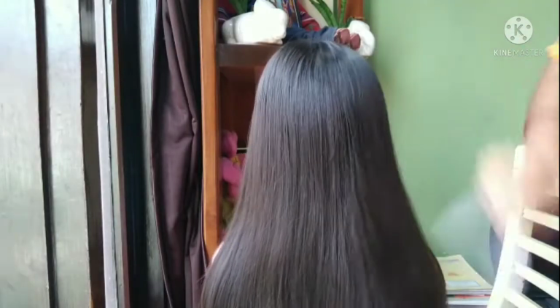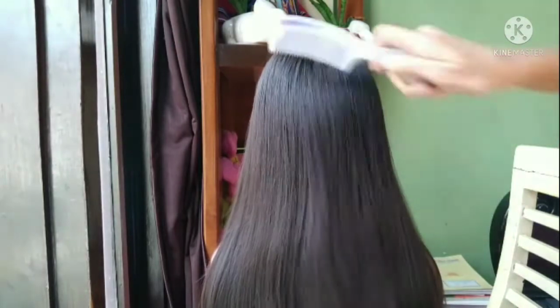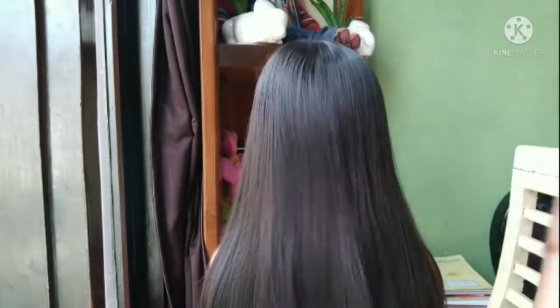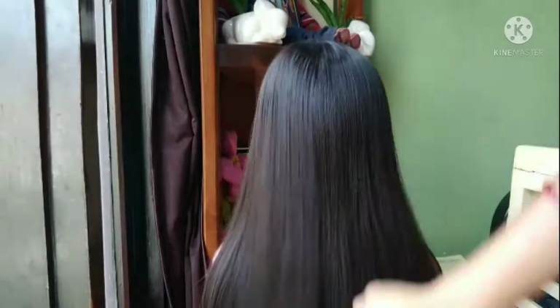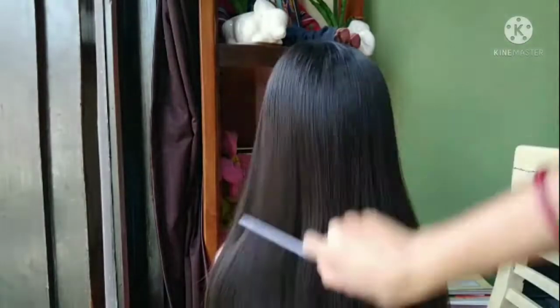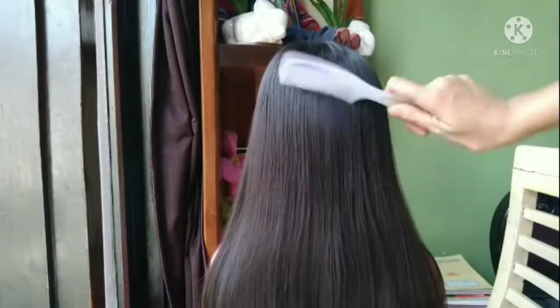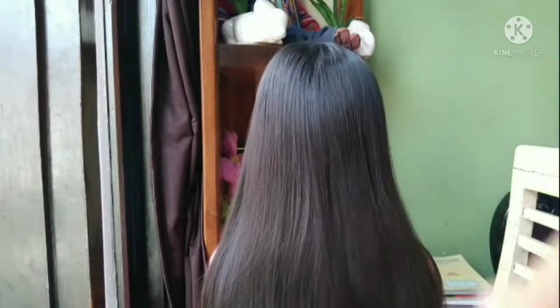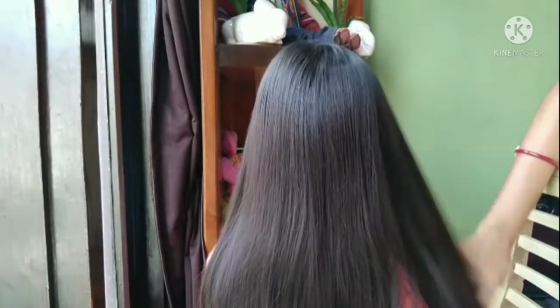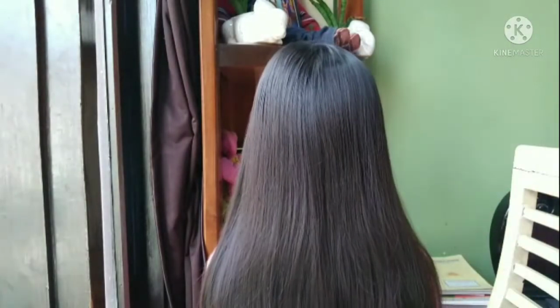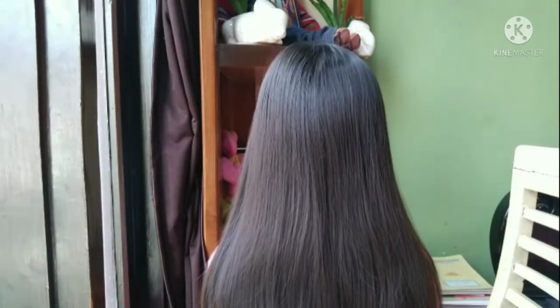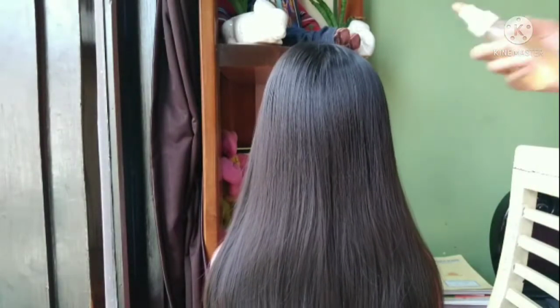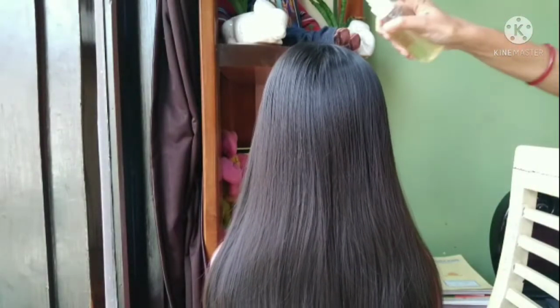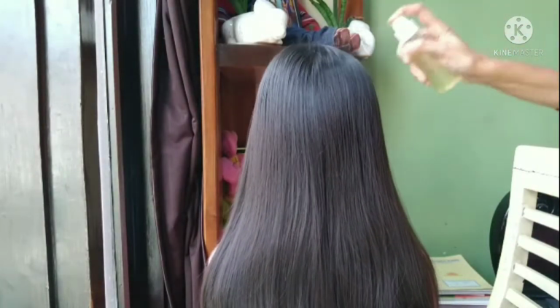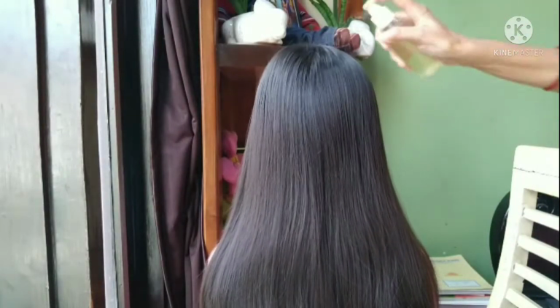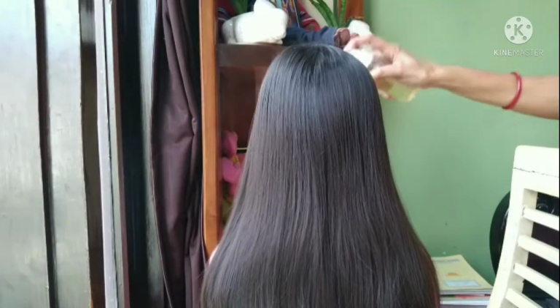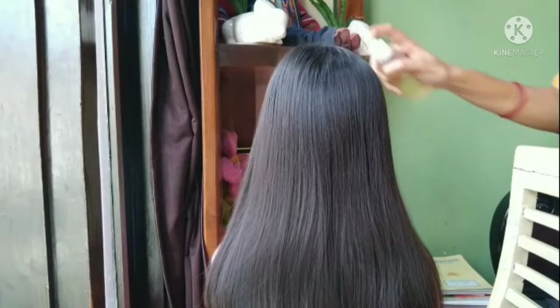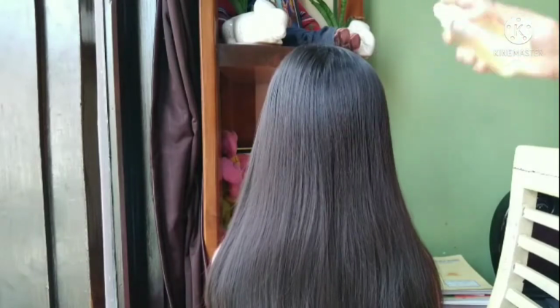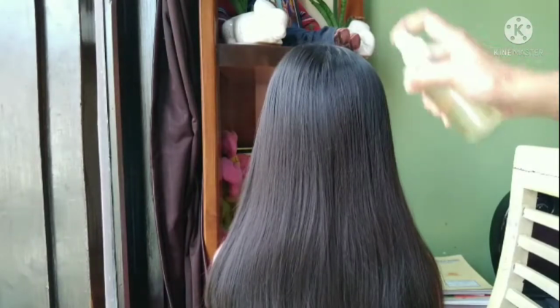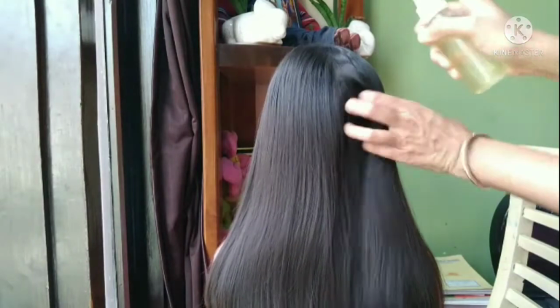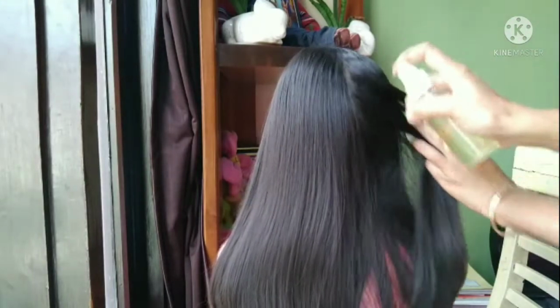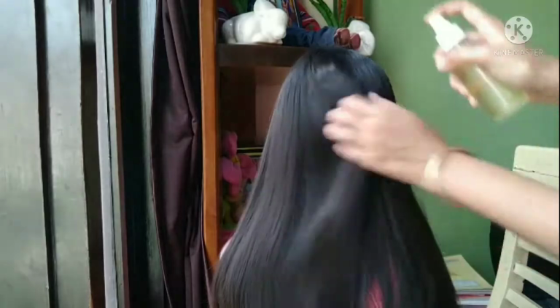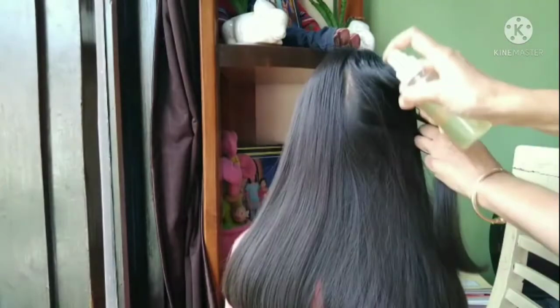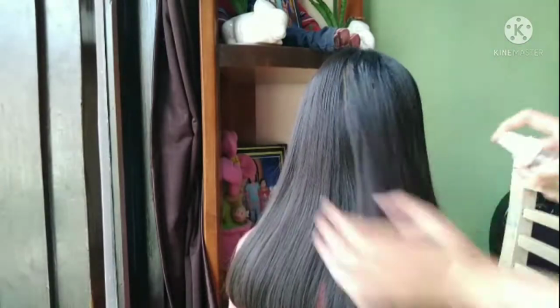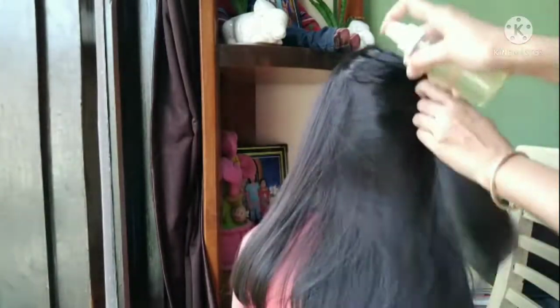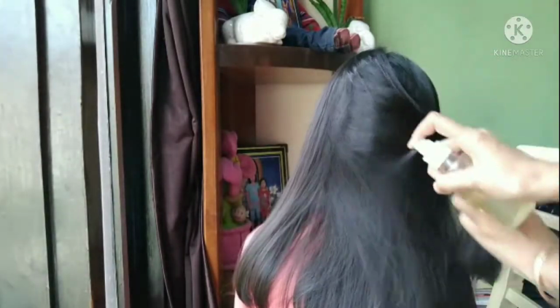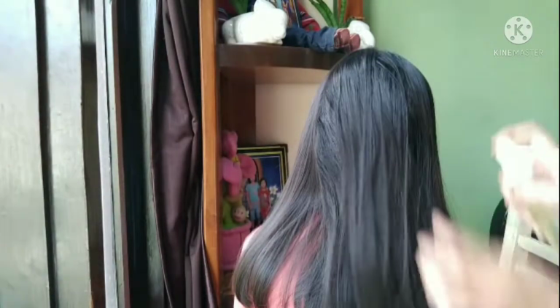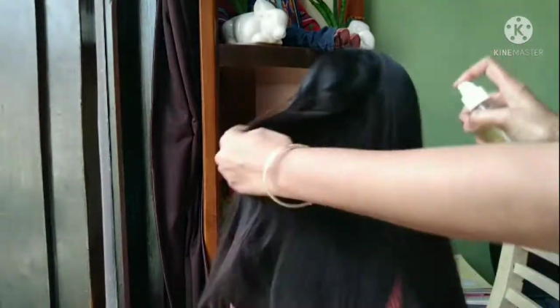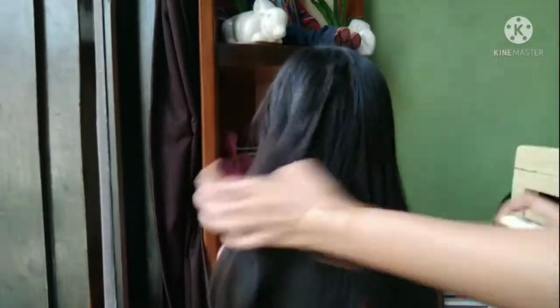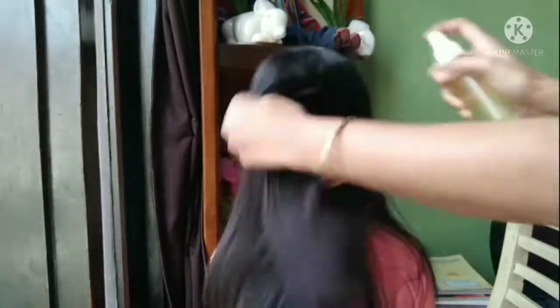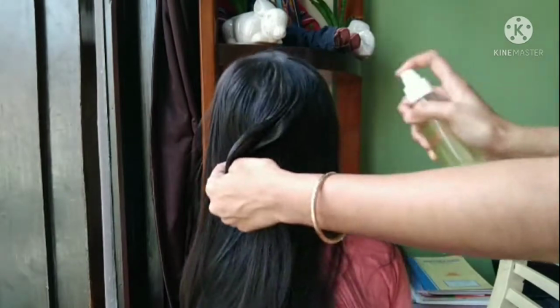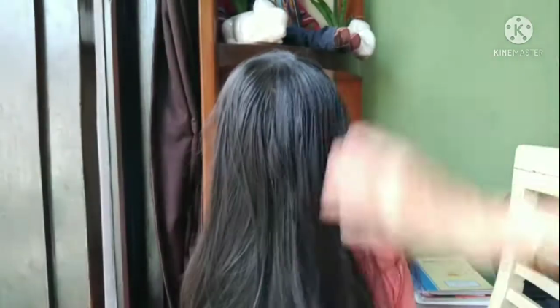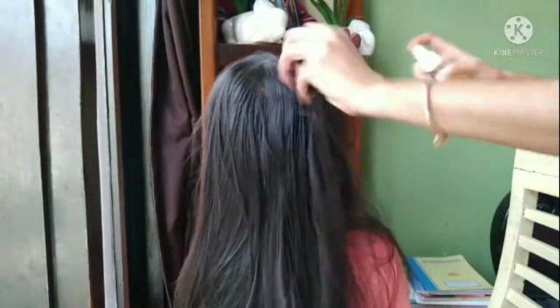Comb the hair. Spray the liquid on your hair thoroughly. Massage it. Wait for 10 to 20 minutes, then wash it.